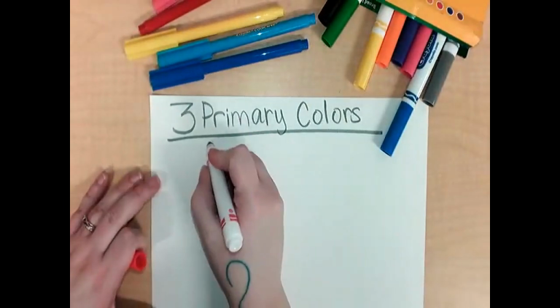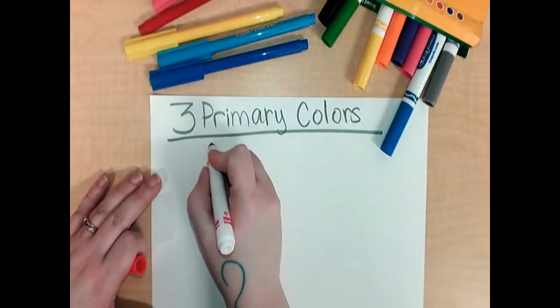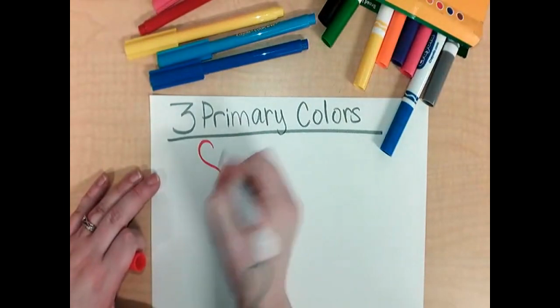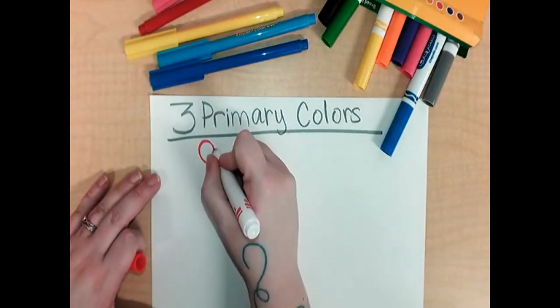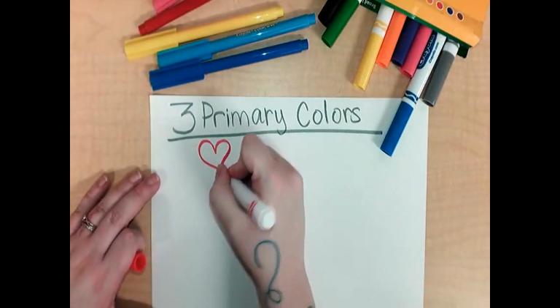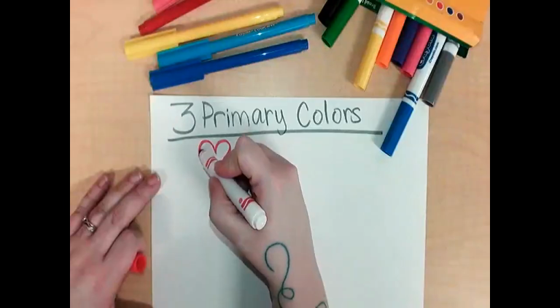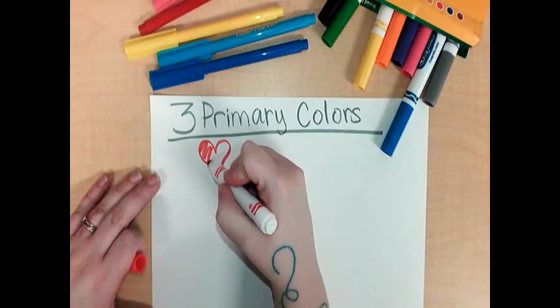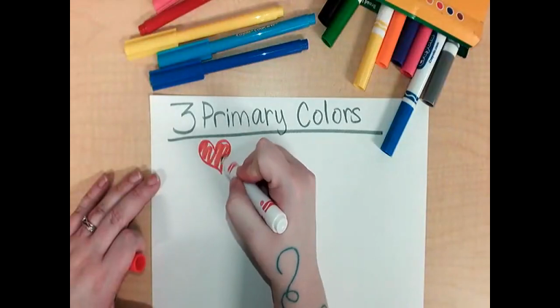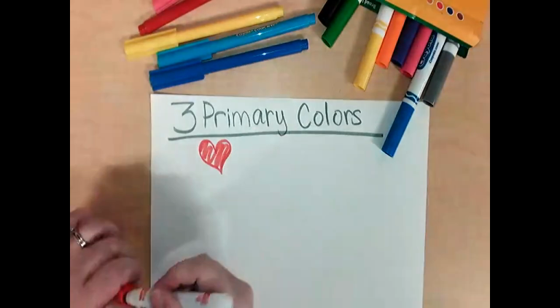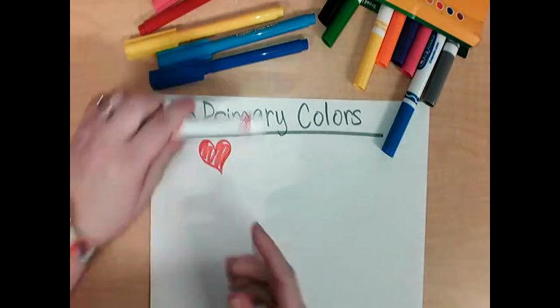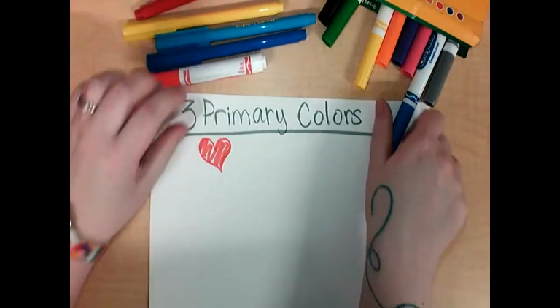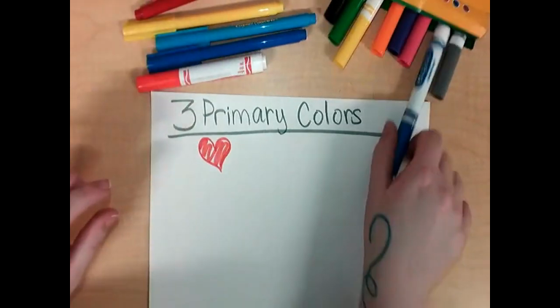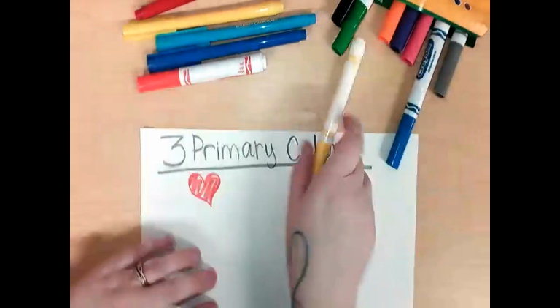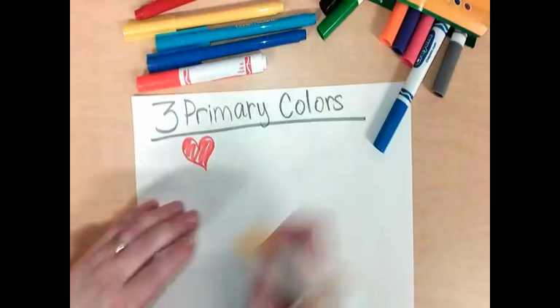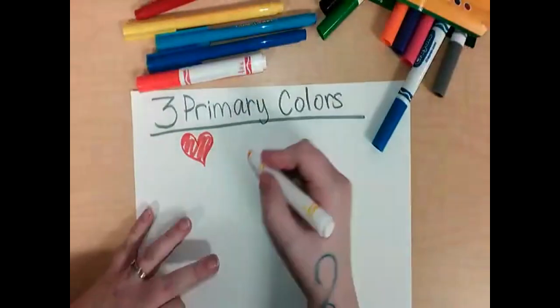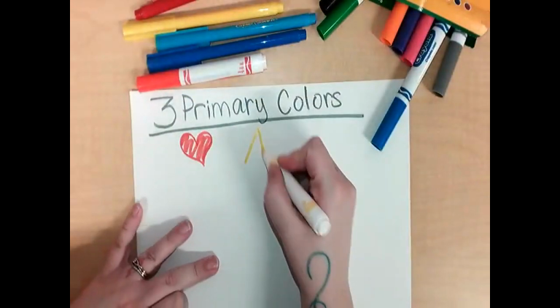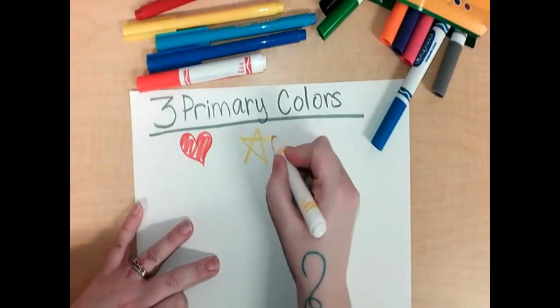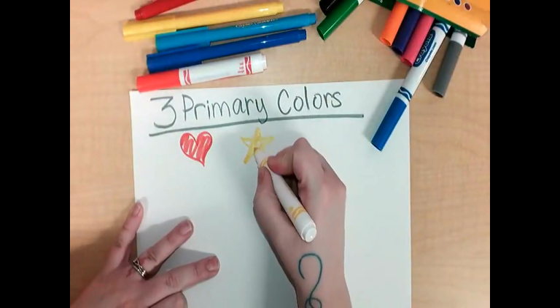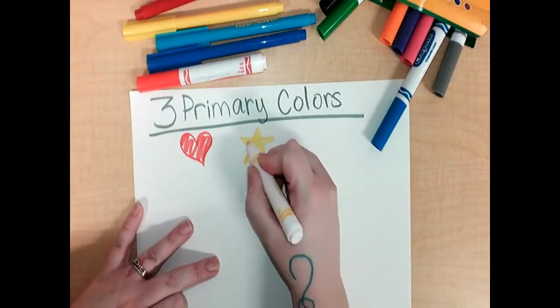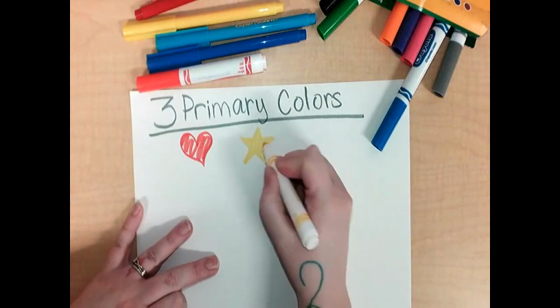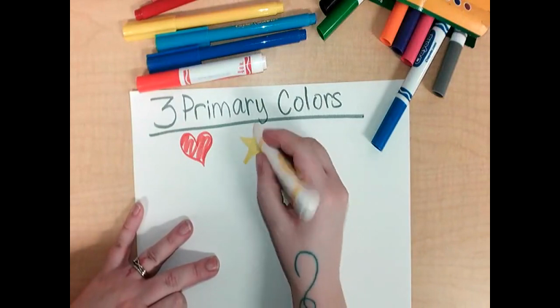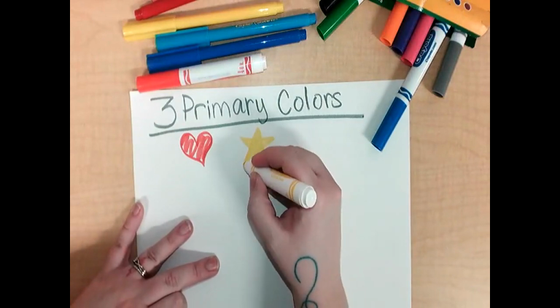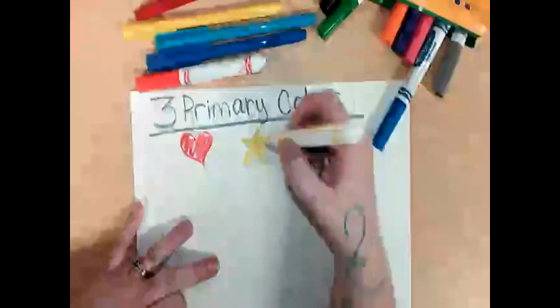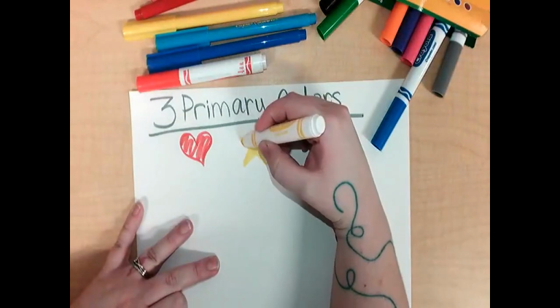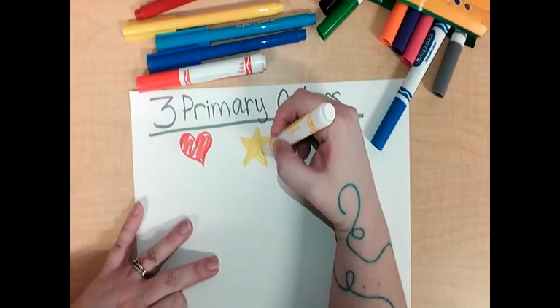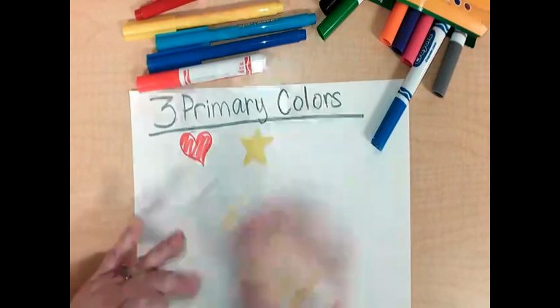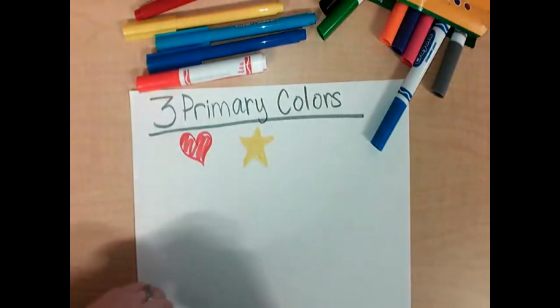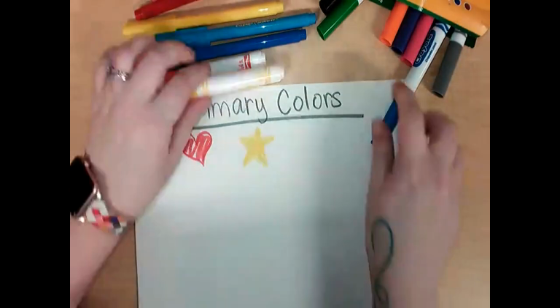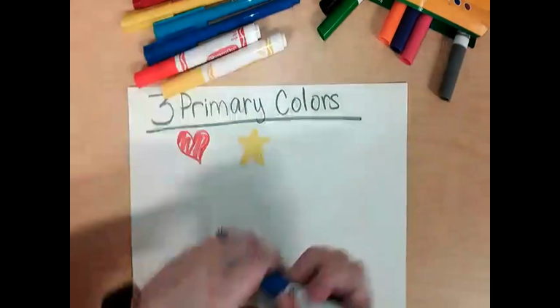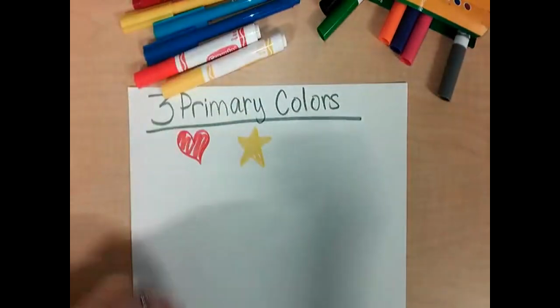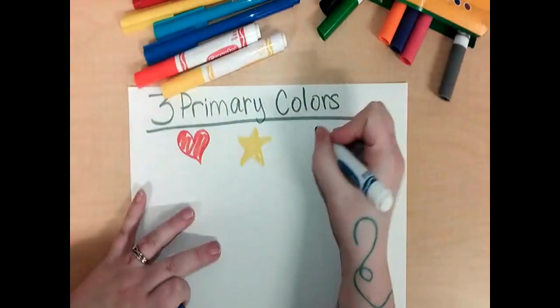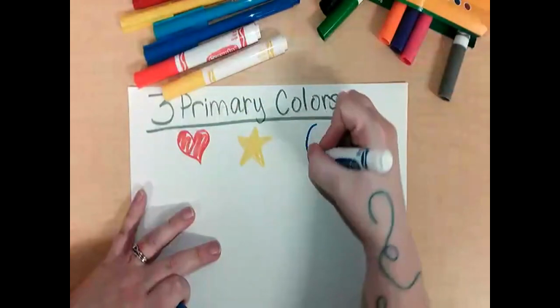So what are the three primary colors? Red, yellow, and blue.